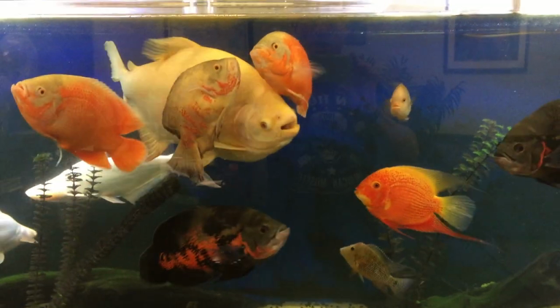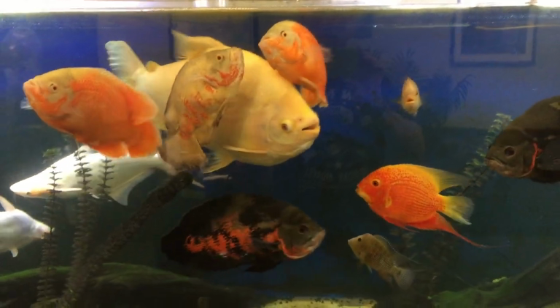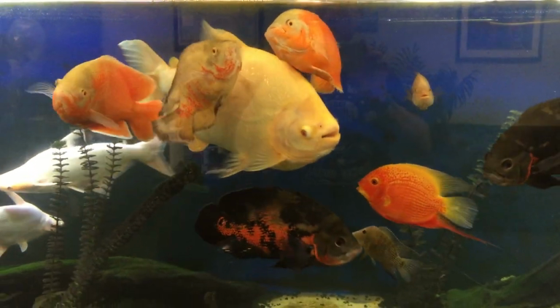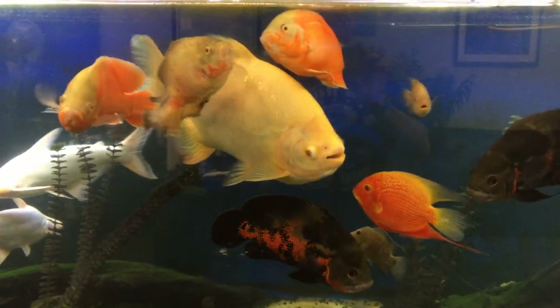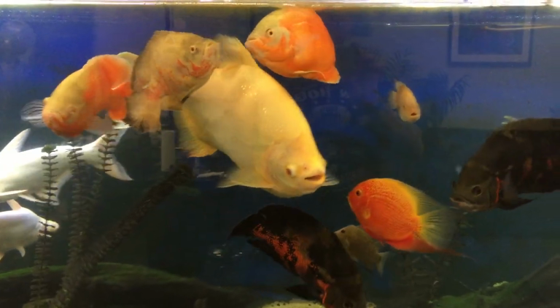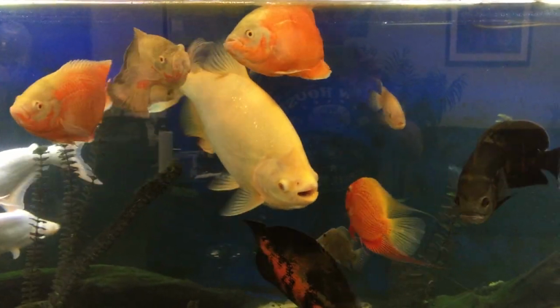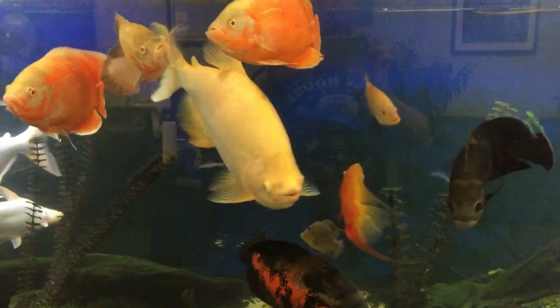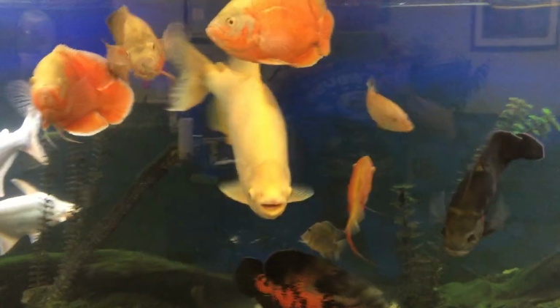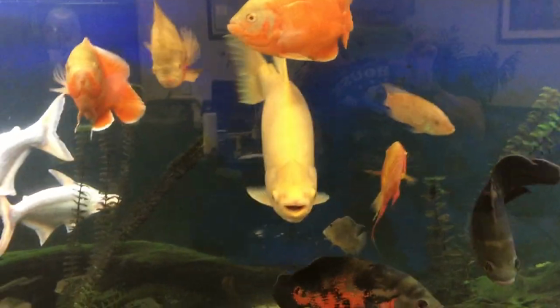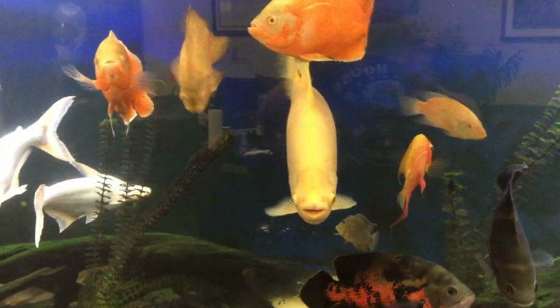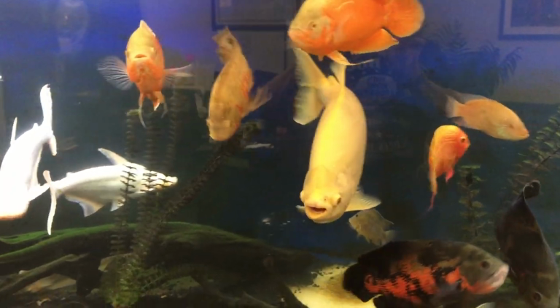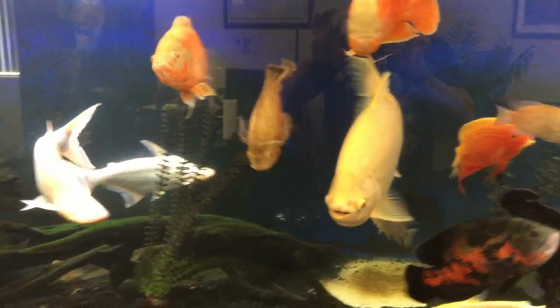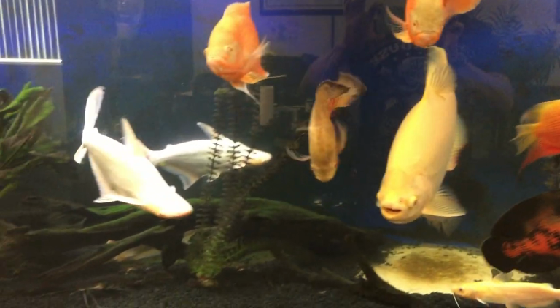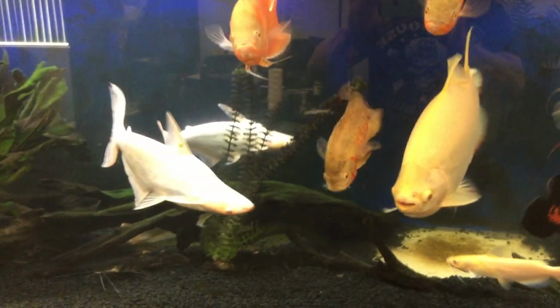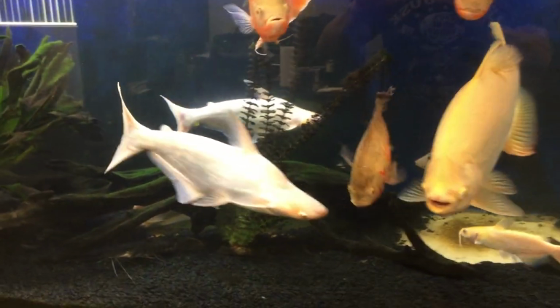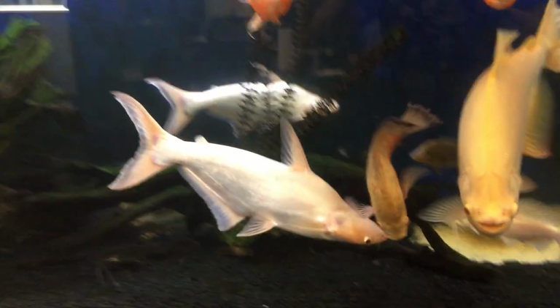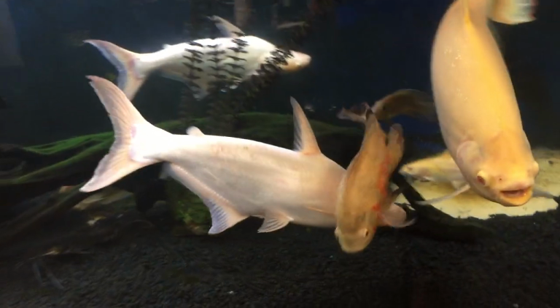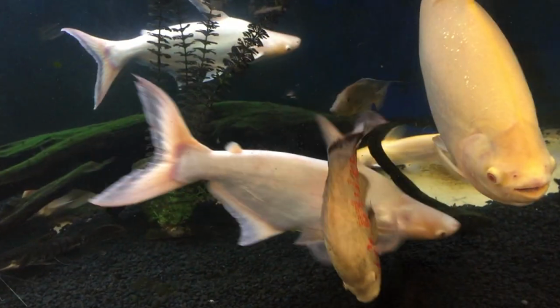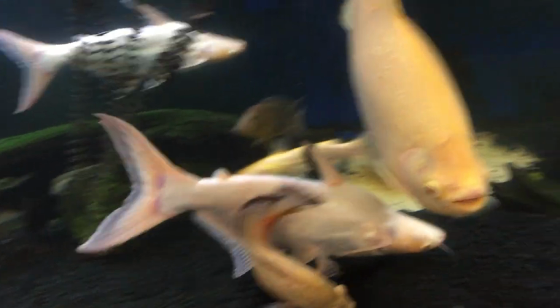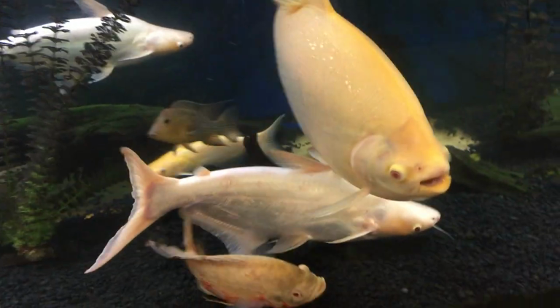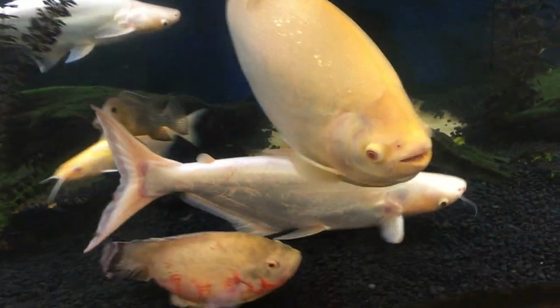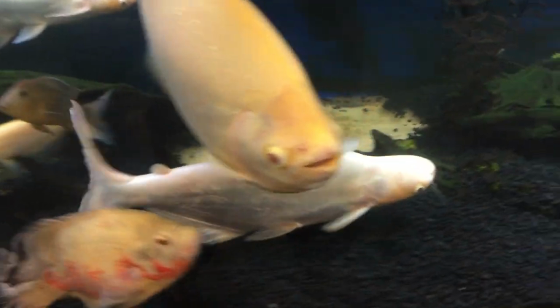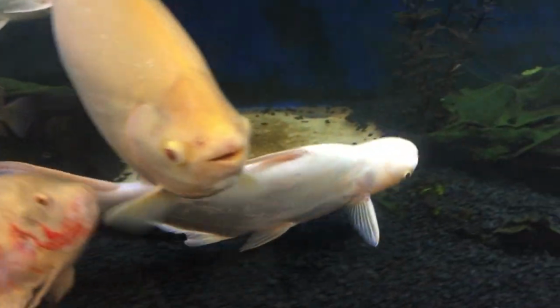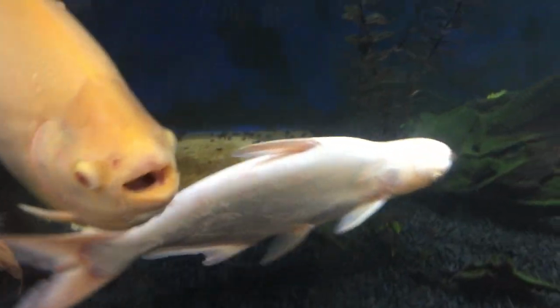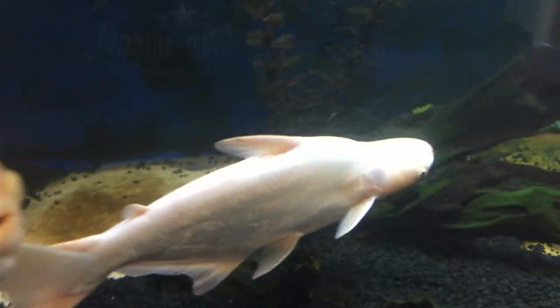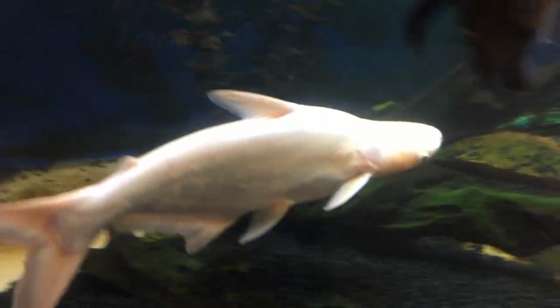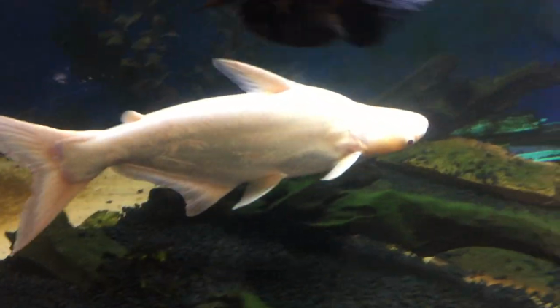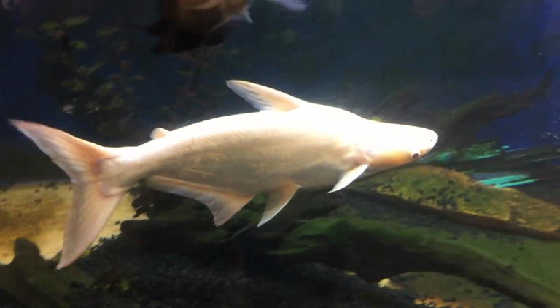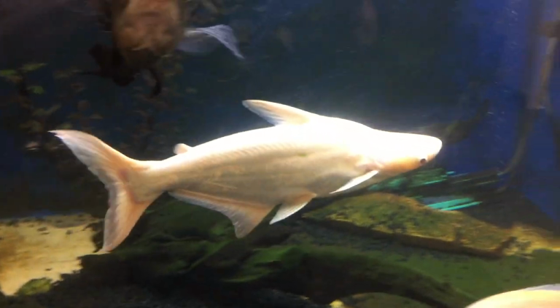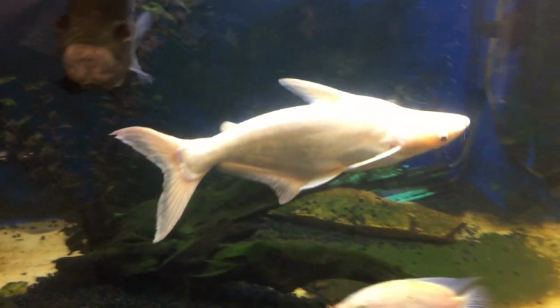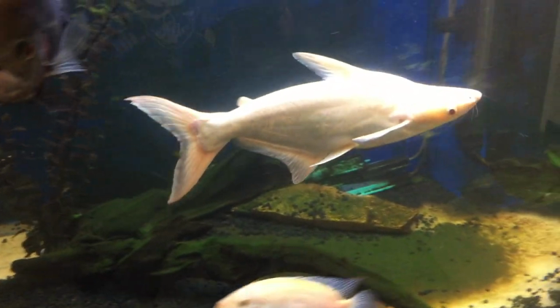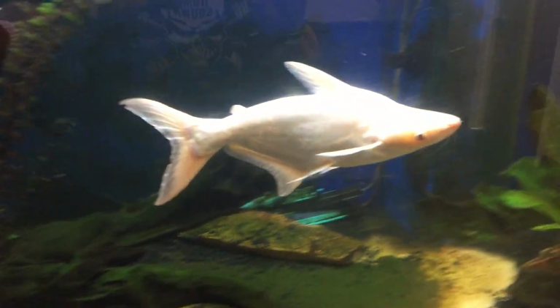Alright, another good look at the monster fish tank. The fish are getting even bigger. Look at those albino iridescent sharks. Oh my god, they are huge.